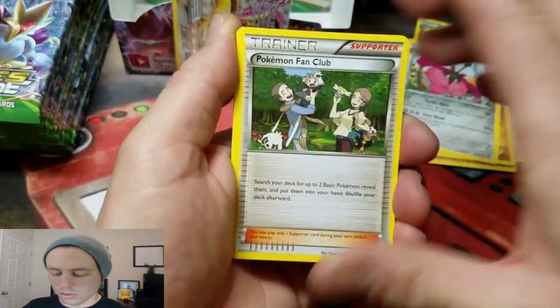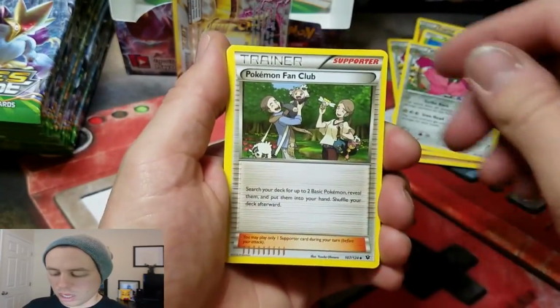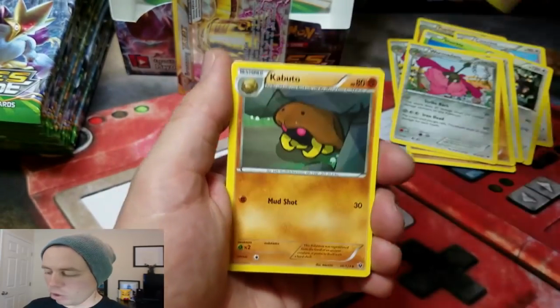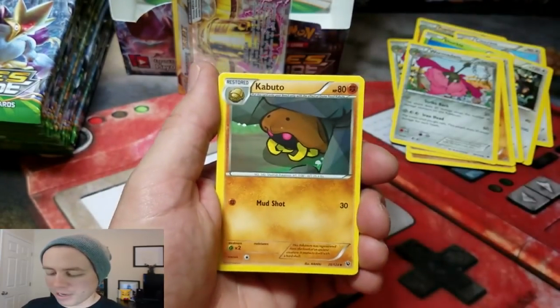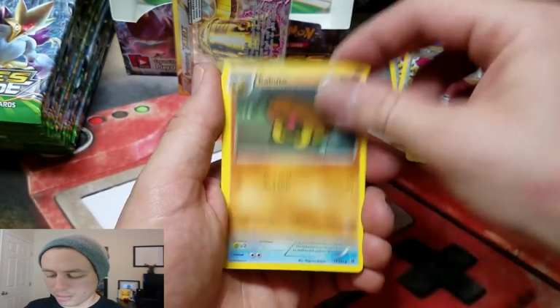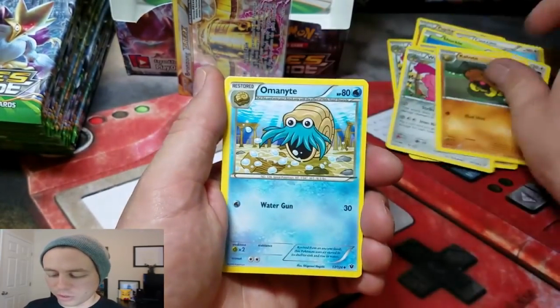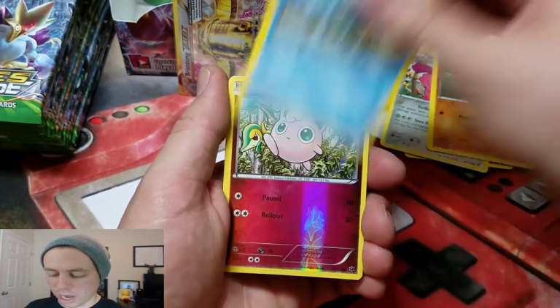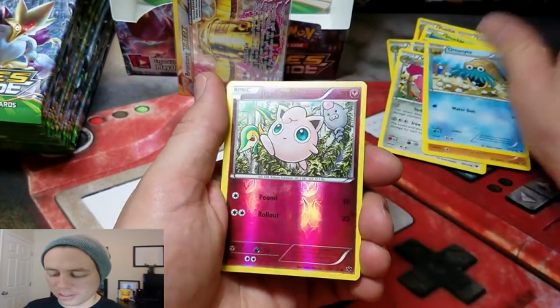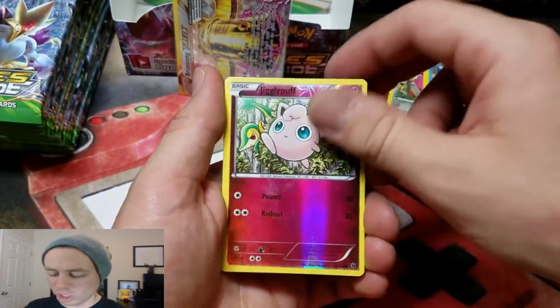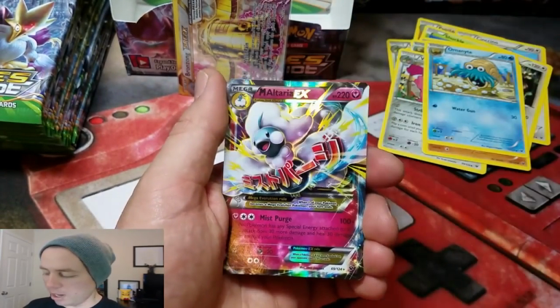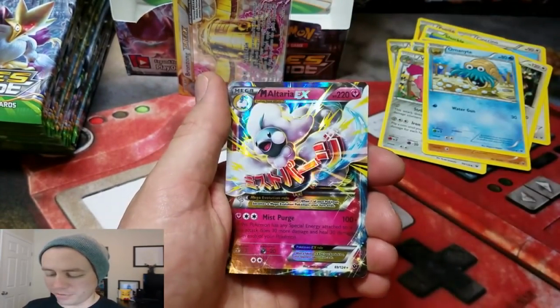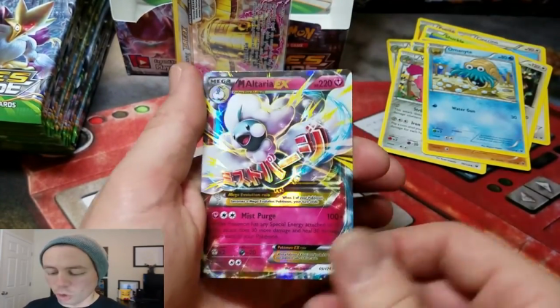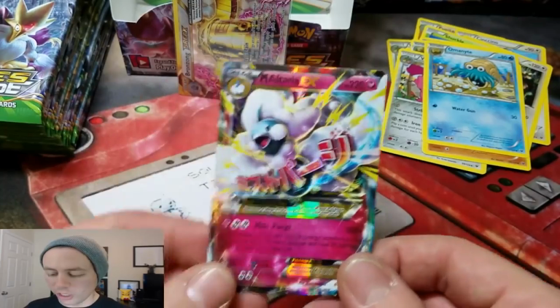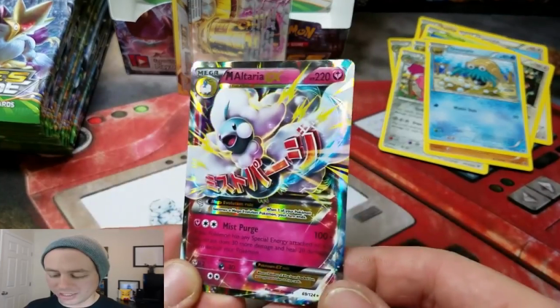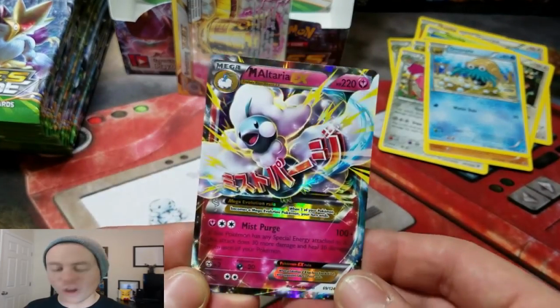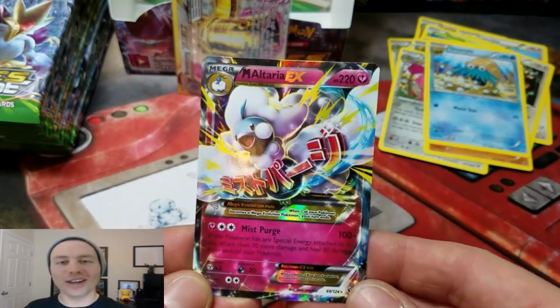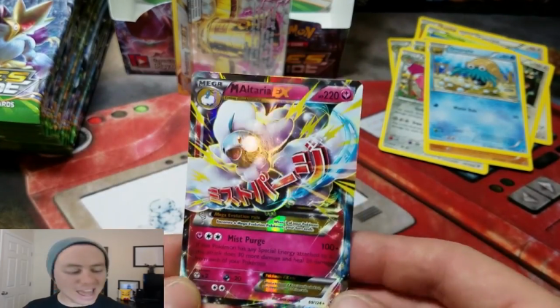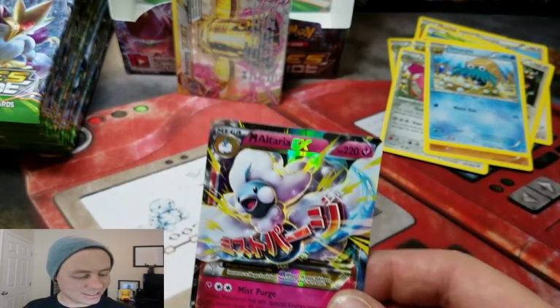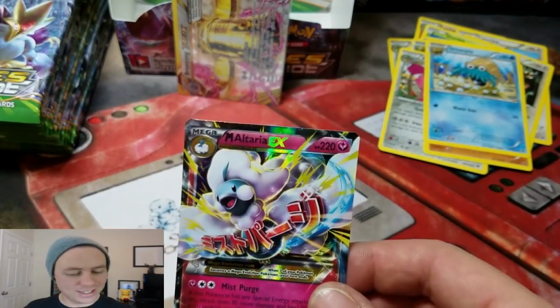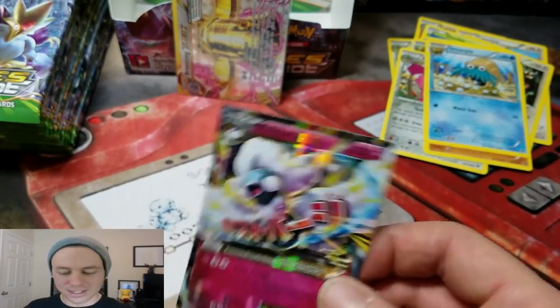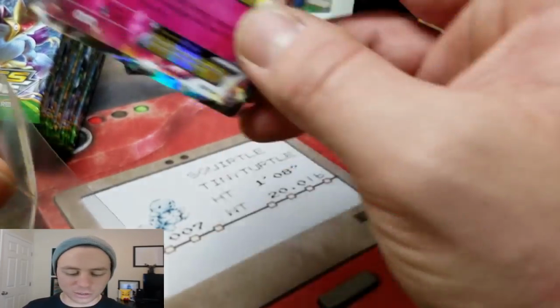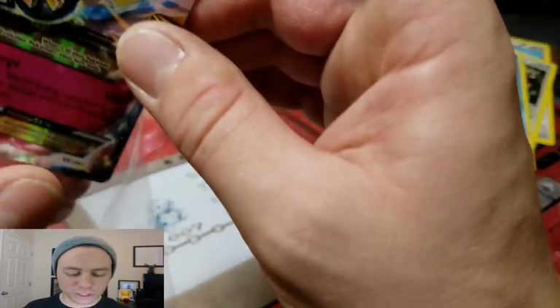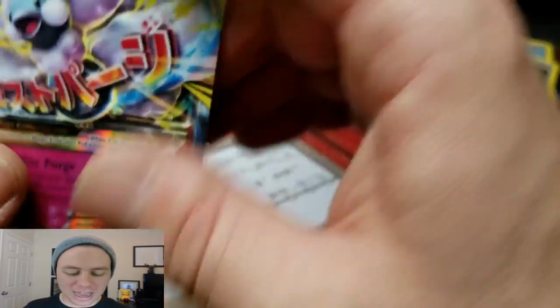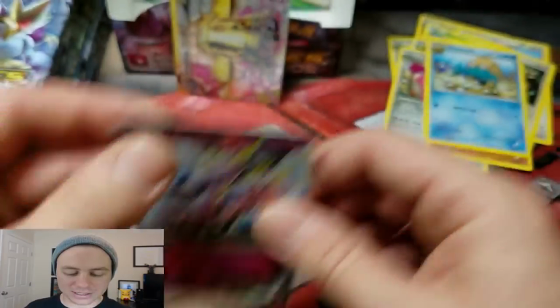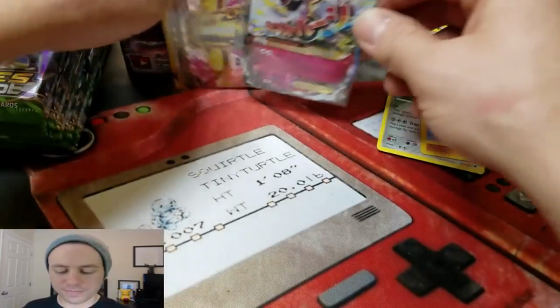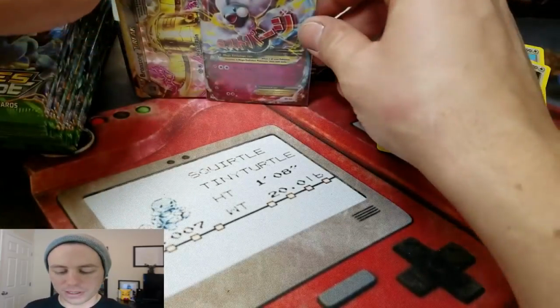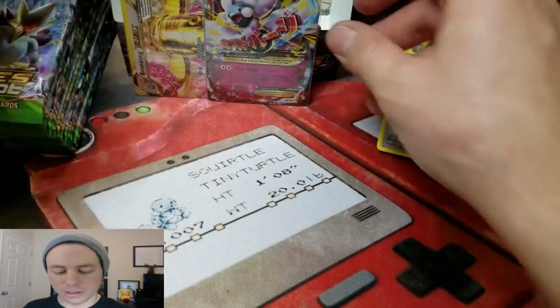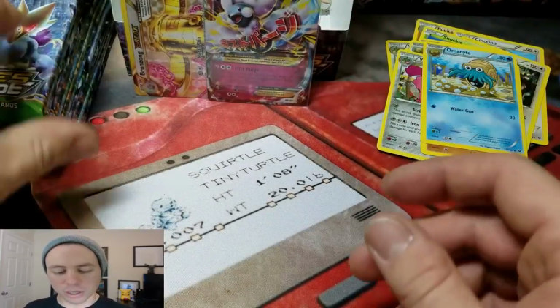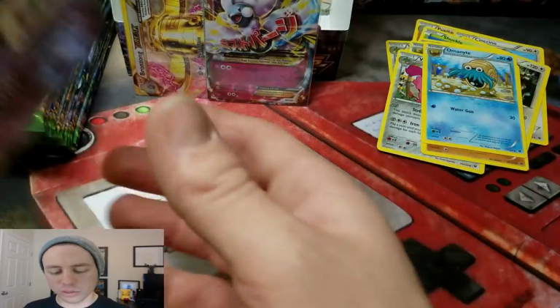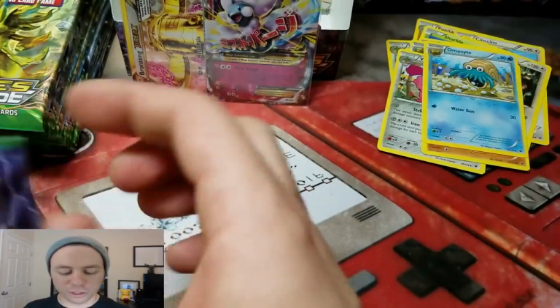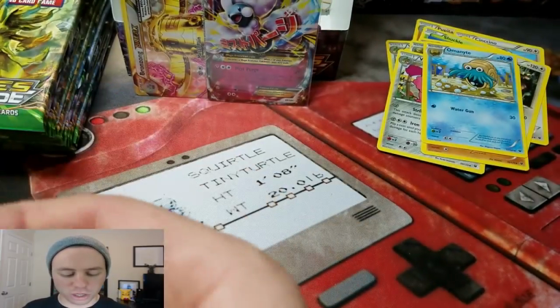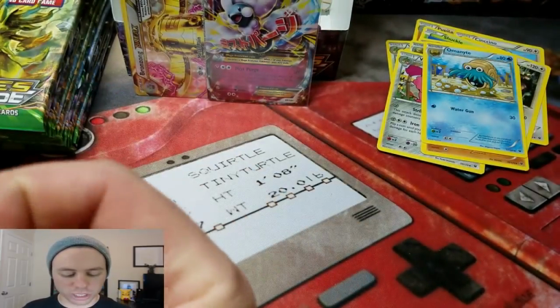A Pokemon Fan Club, Kibbuto, Omanyte, Jigglypuff. Ooh, nice! Mega Altaria EX! So that's our first EX. And Bronzong was our first Ultra Rare.